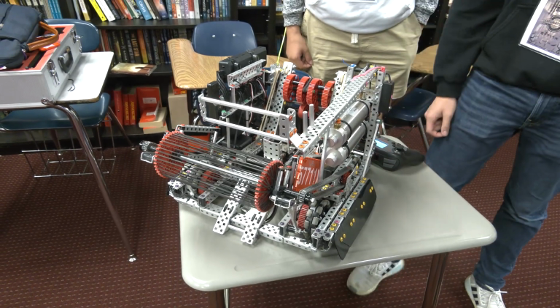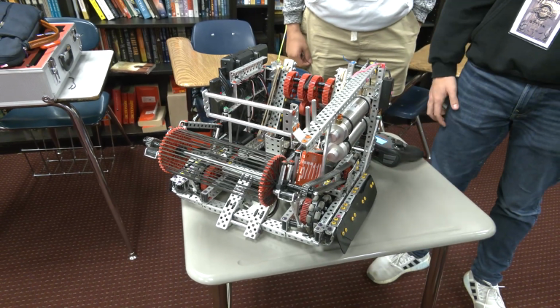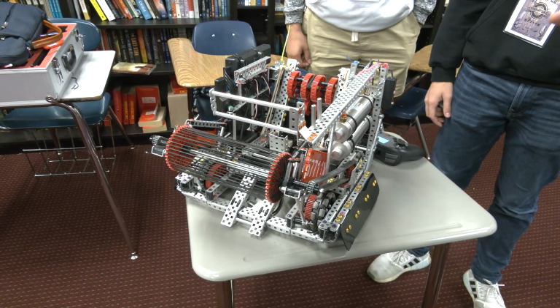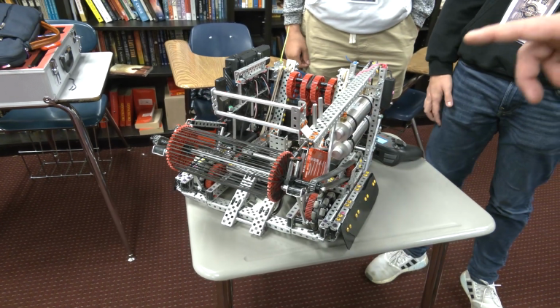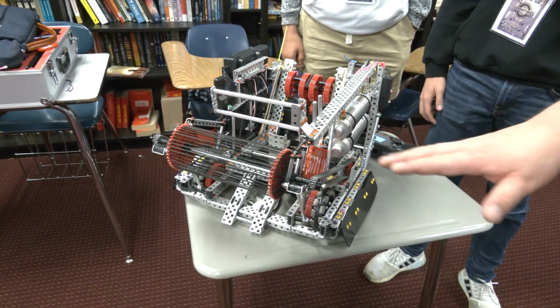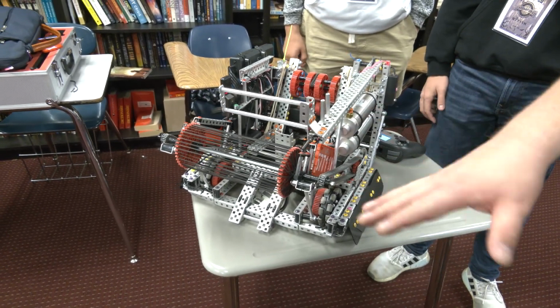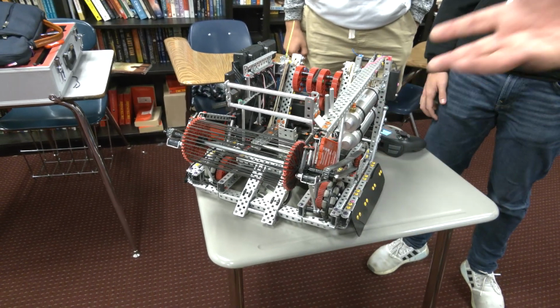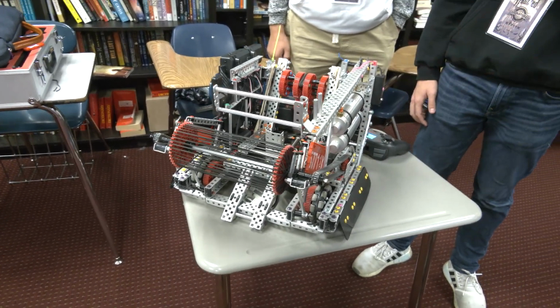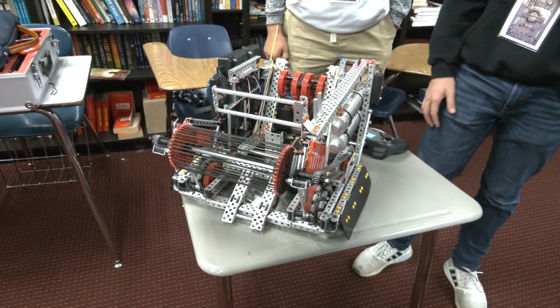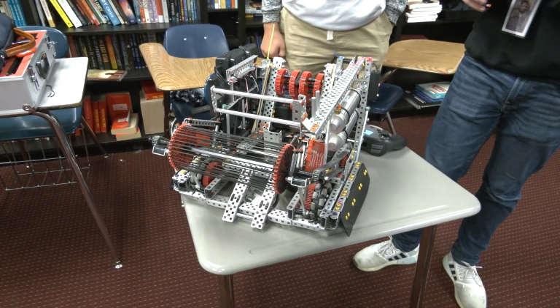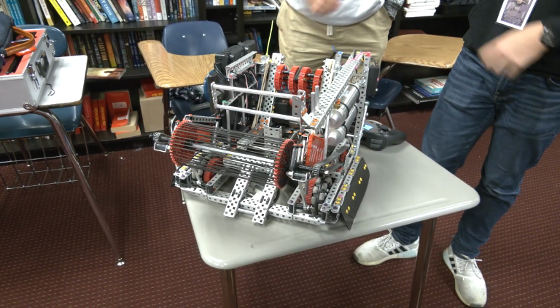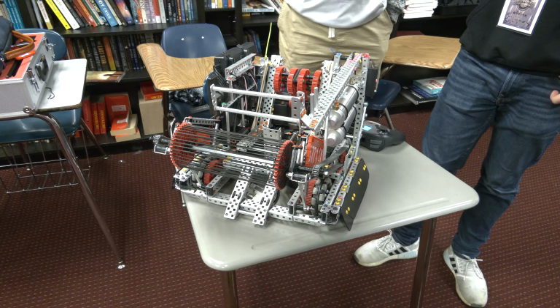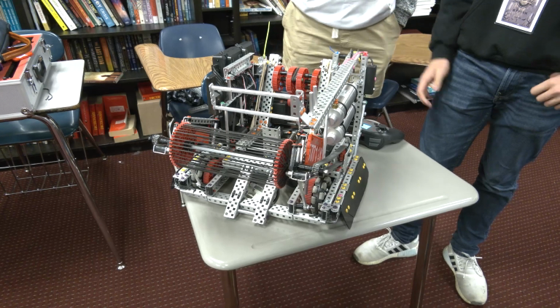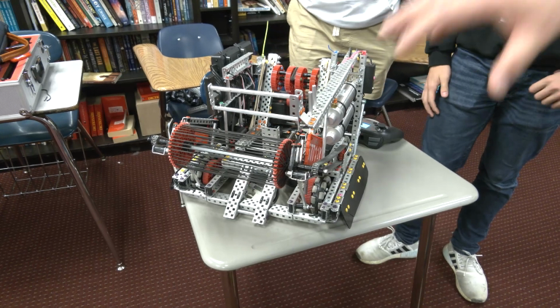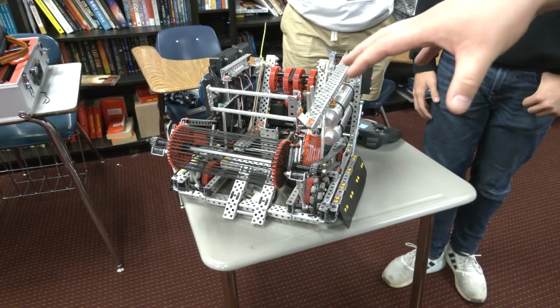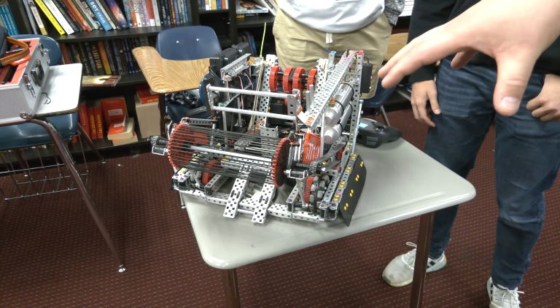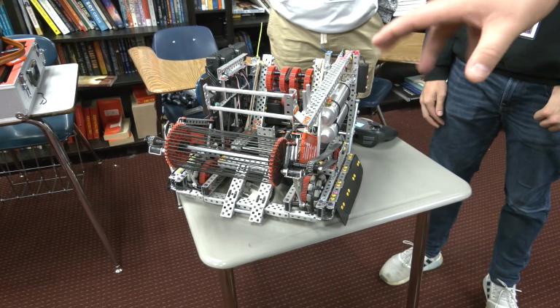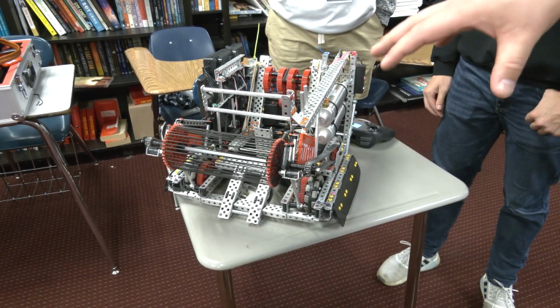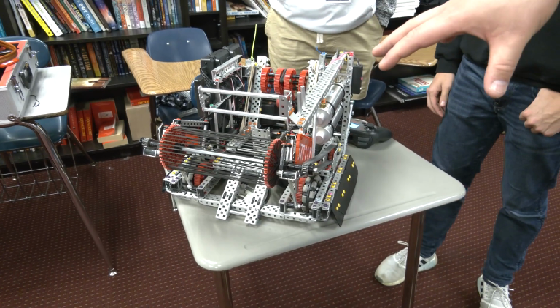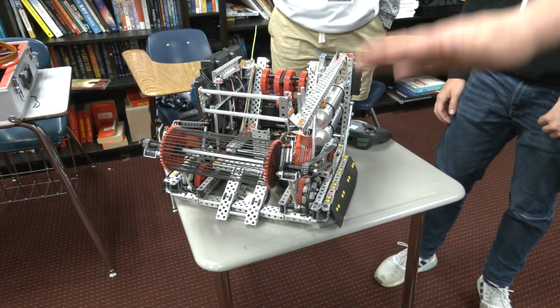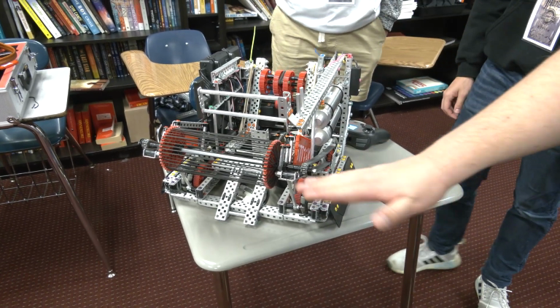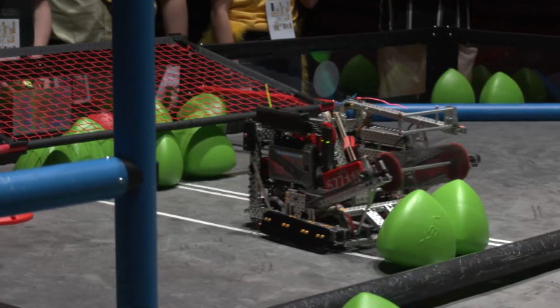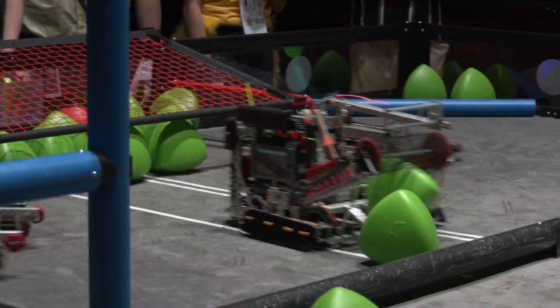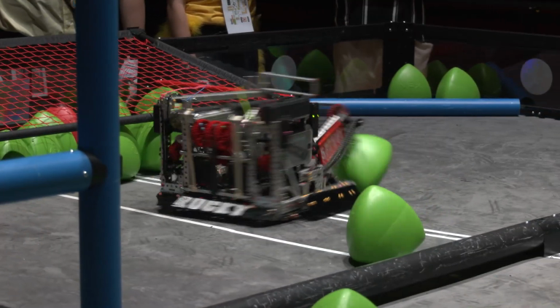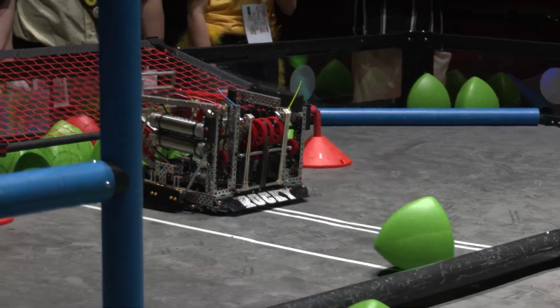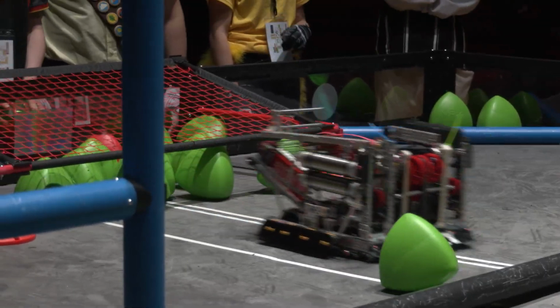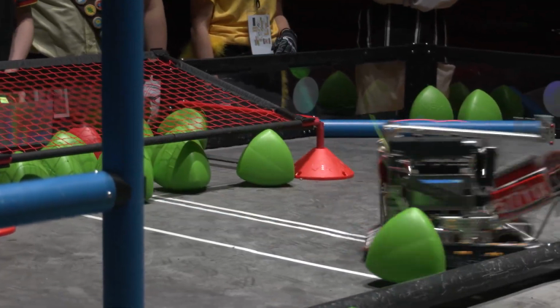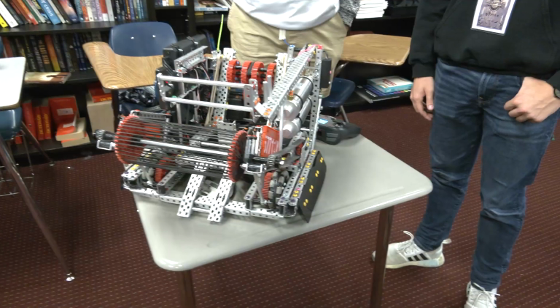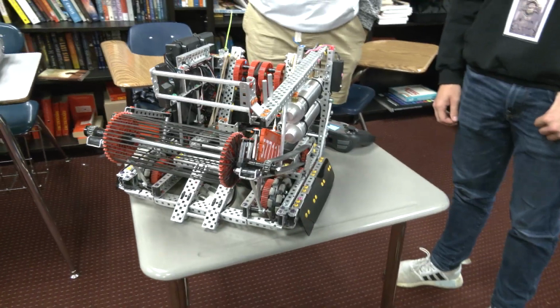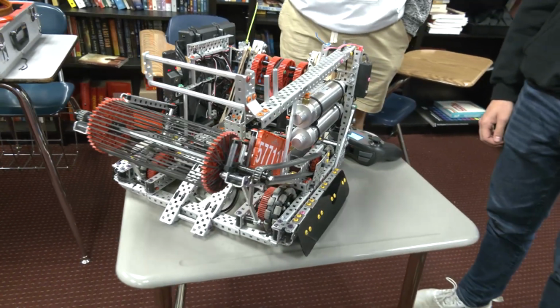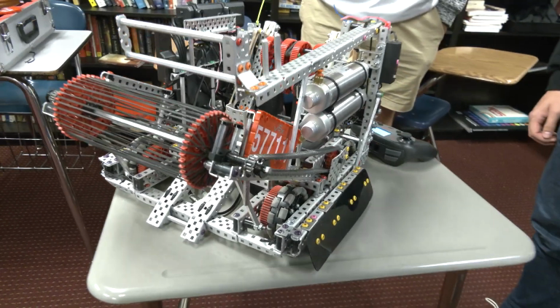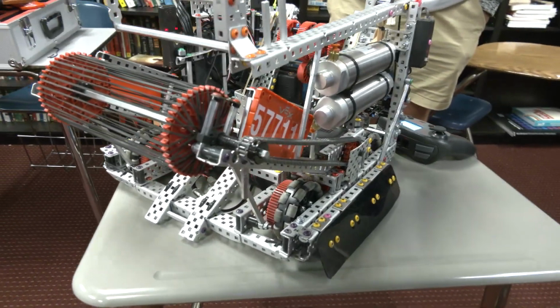One thing I really like about your intake — you mentioned we've seen teams go with more of a squishy compliant wheel or something like that. You've essentially created that in a different way, where this intake is able to move a little bit and provide that compliance, which I think is really cool for intaking the tri-balls.